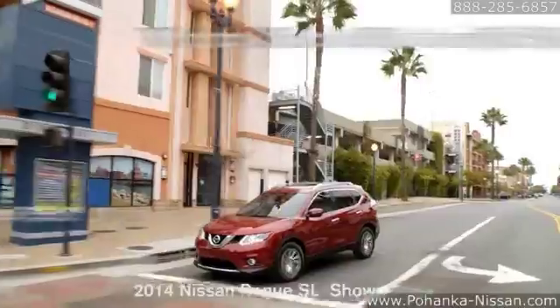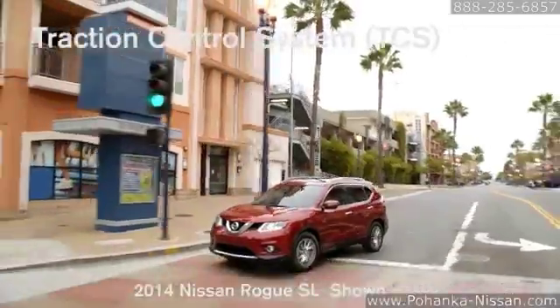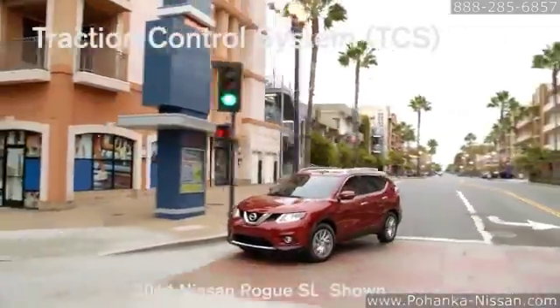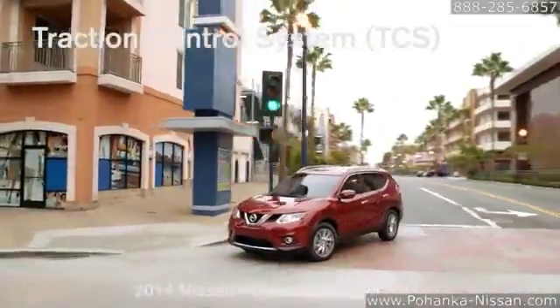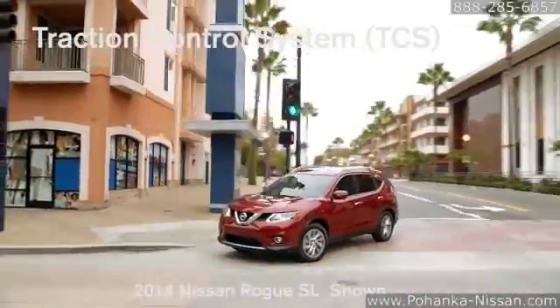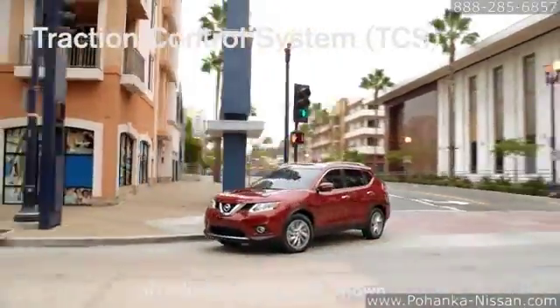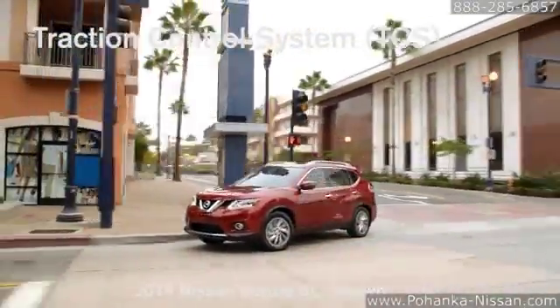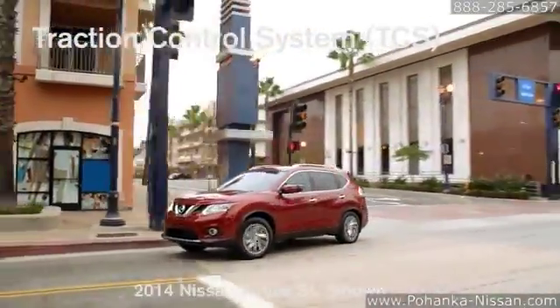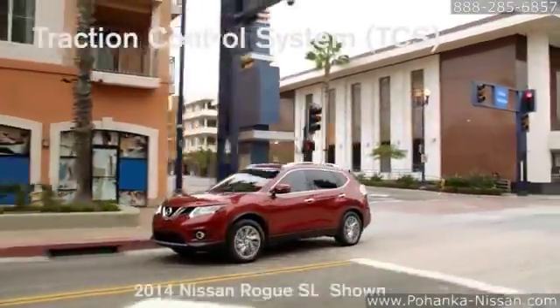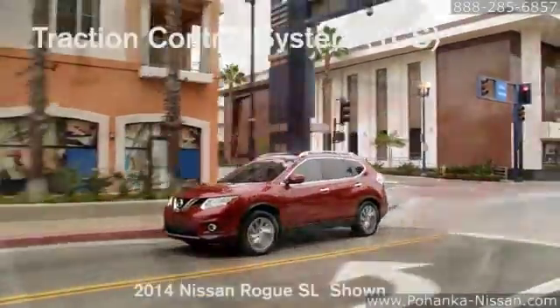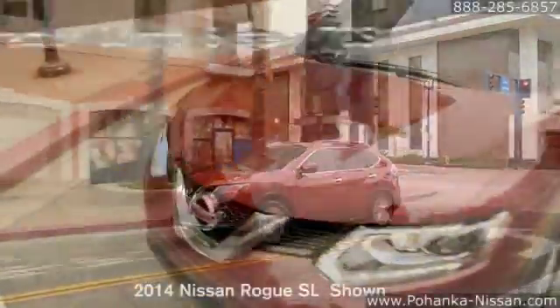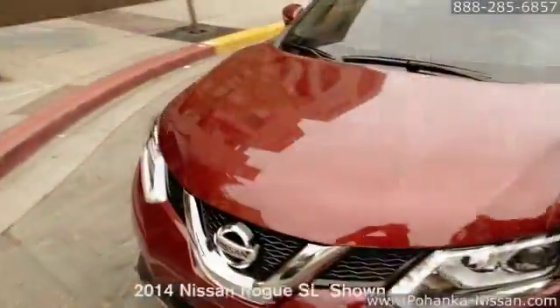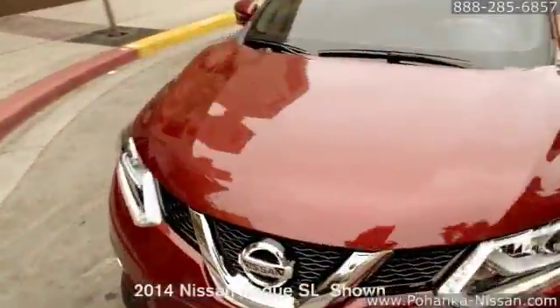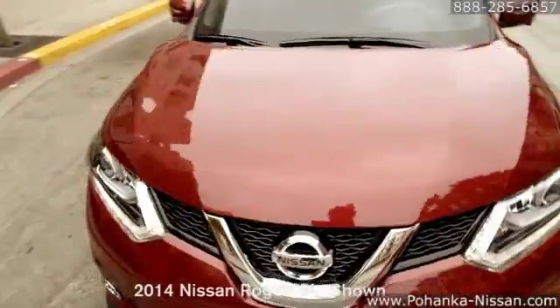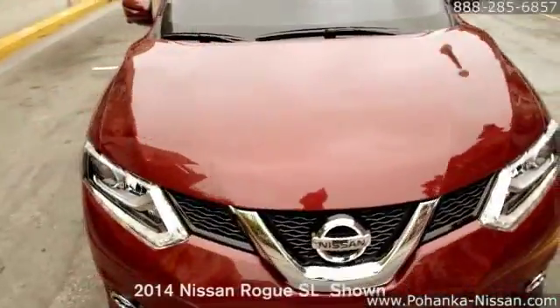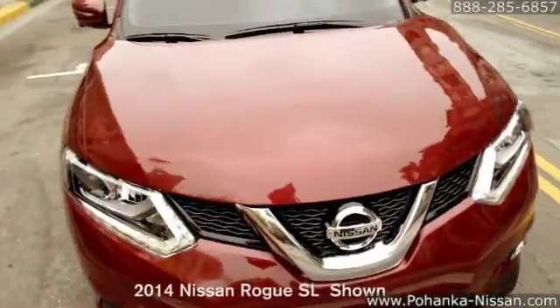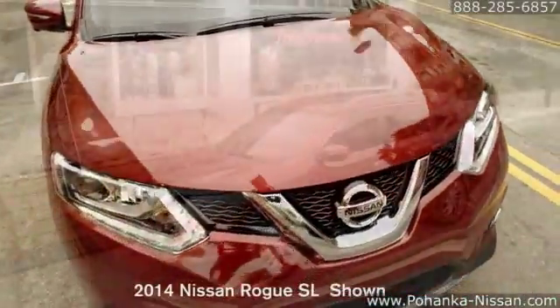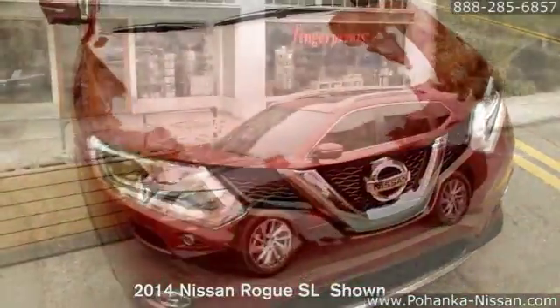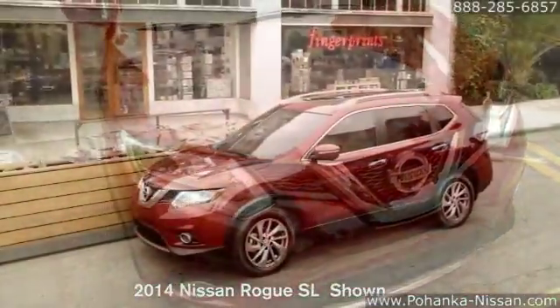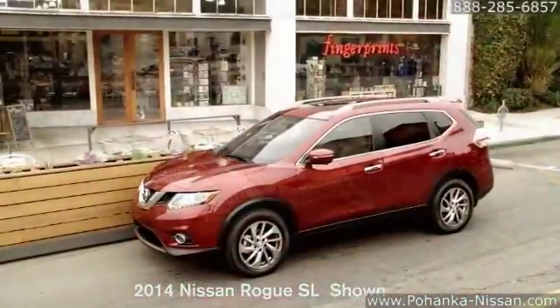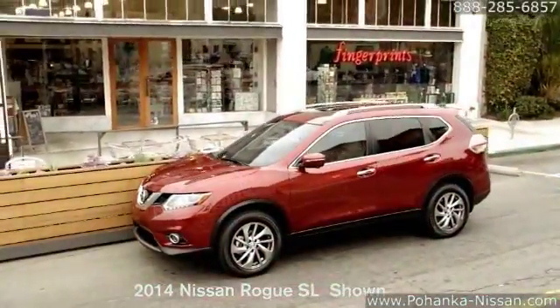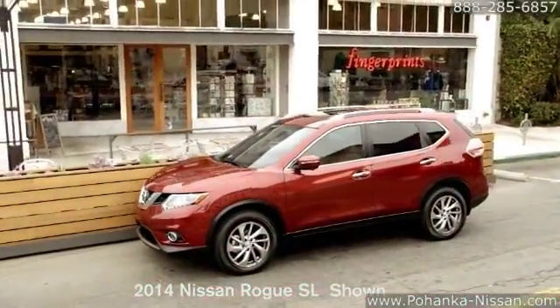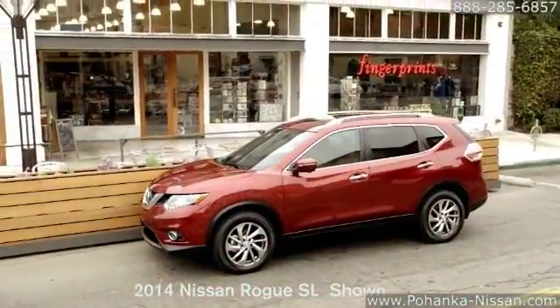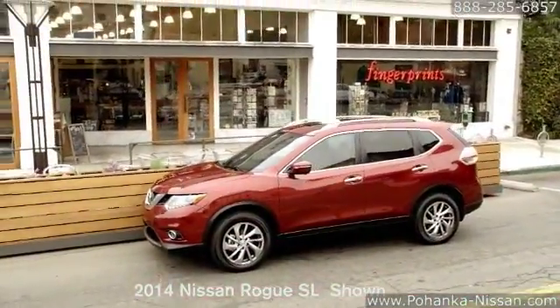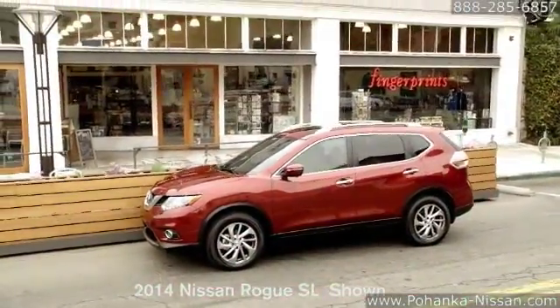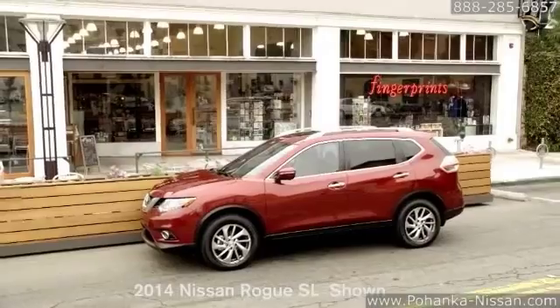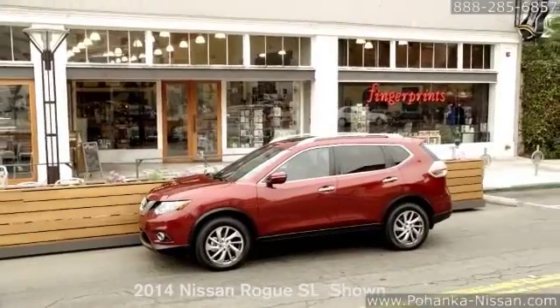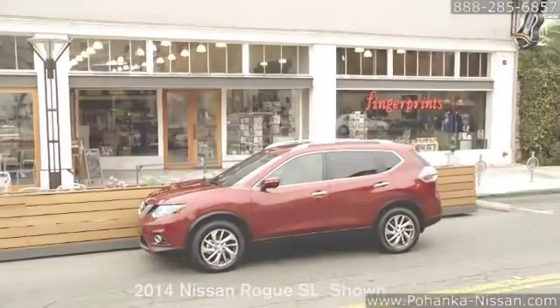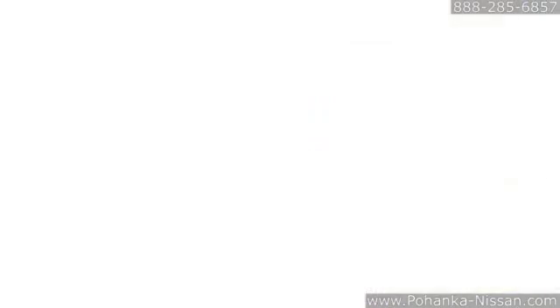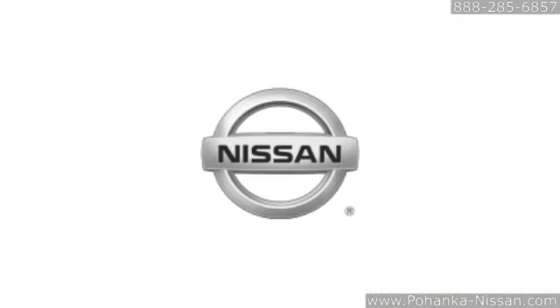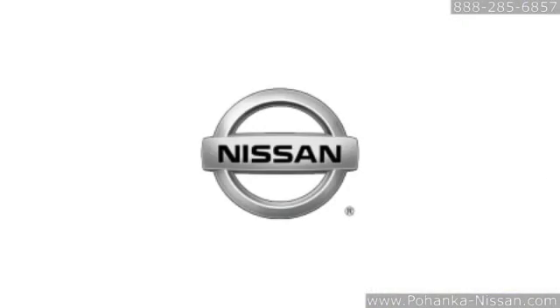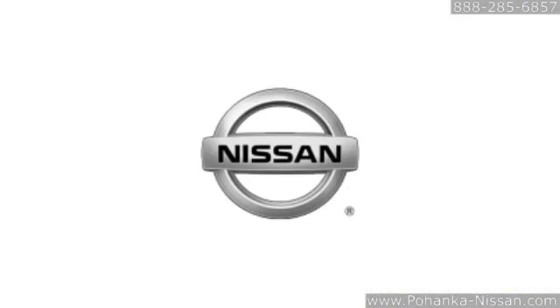Six standard airbags to help protect you. Nissan offers an industry-first guide to help you select the right child safety seat. The 2014 Nissan Rogue — the crossover that is the perfect fit.